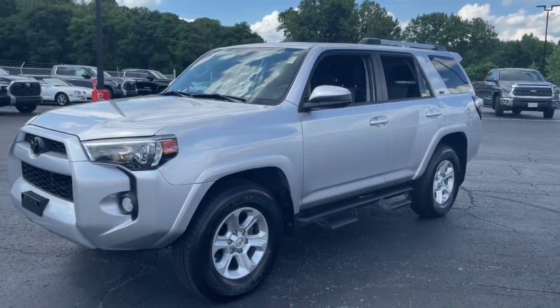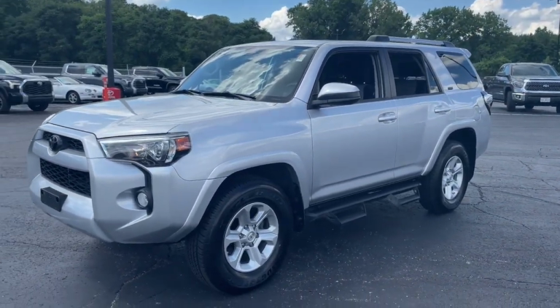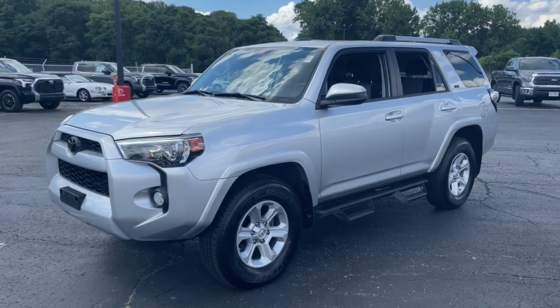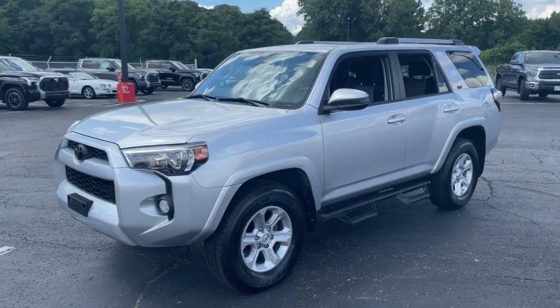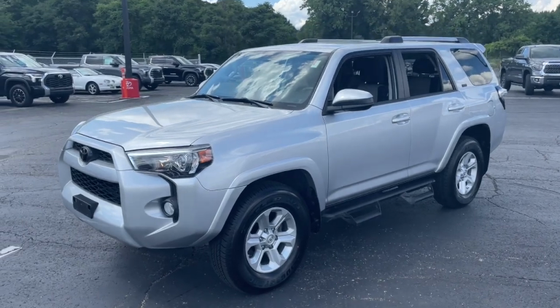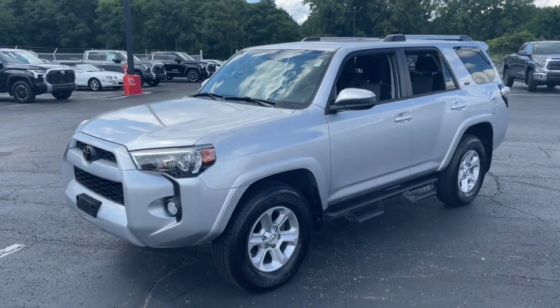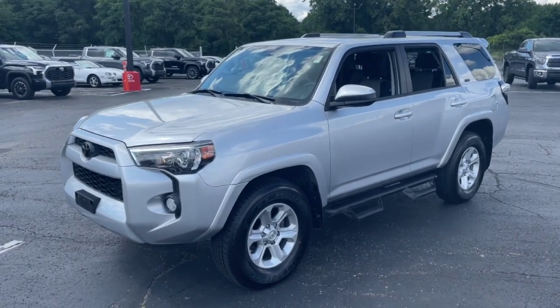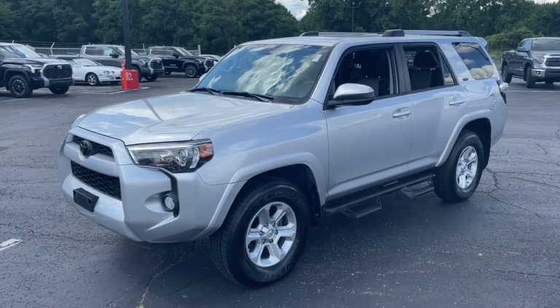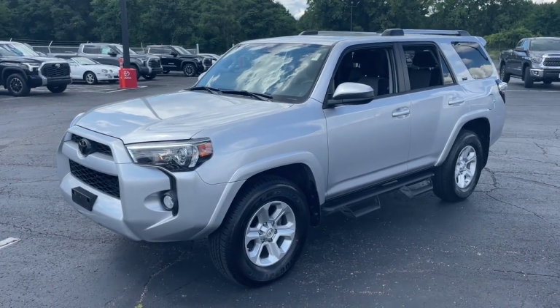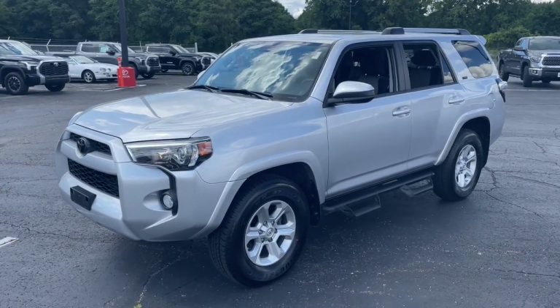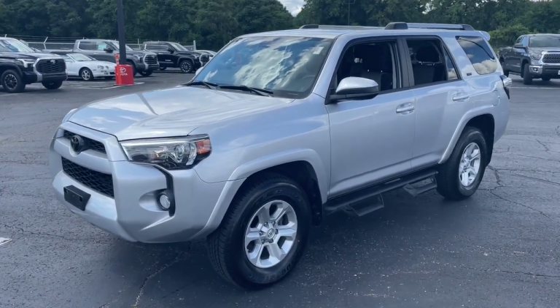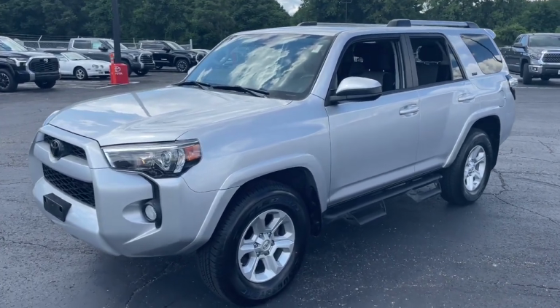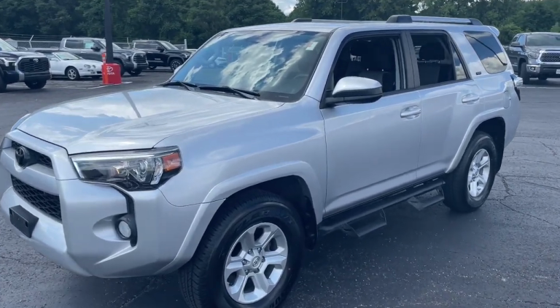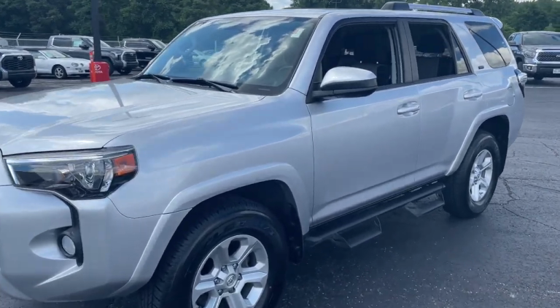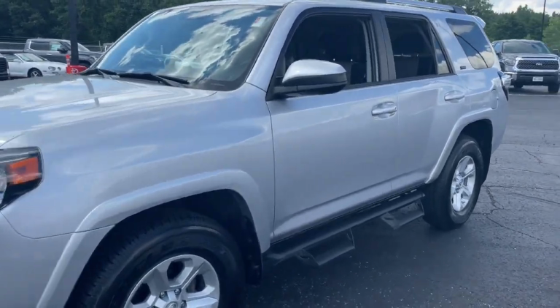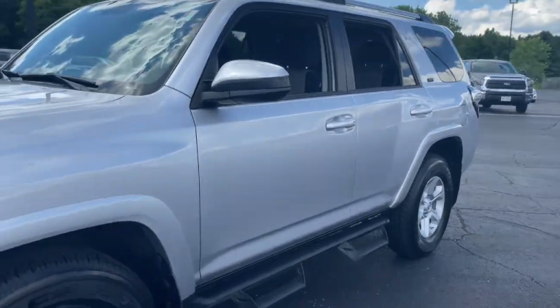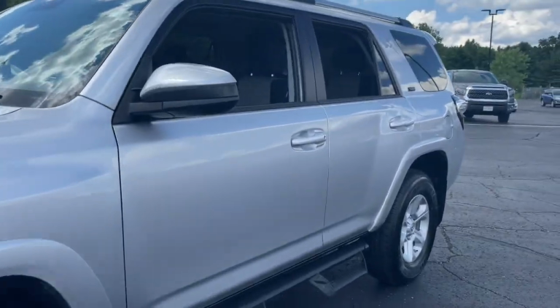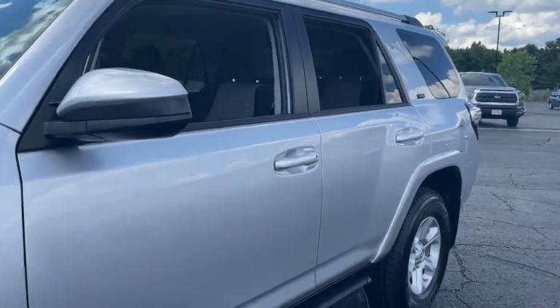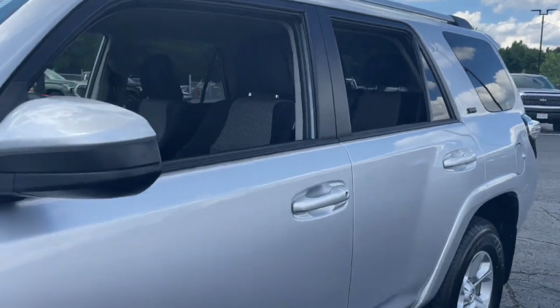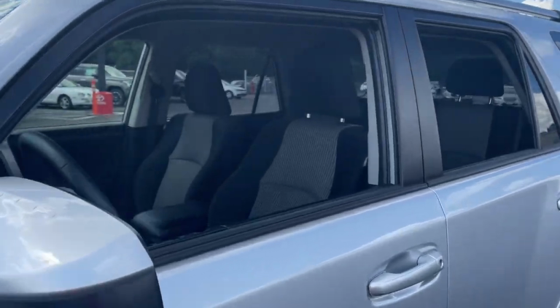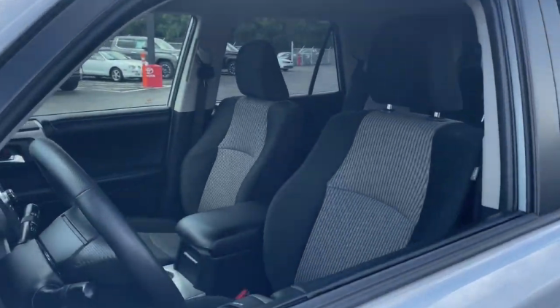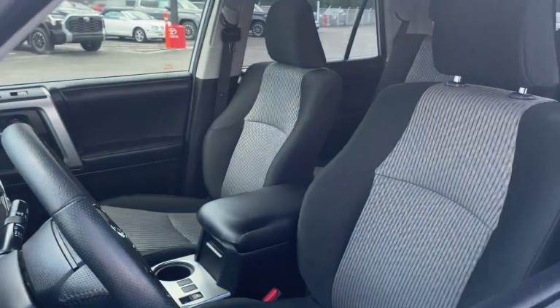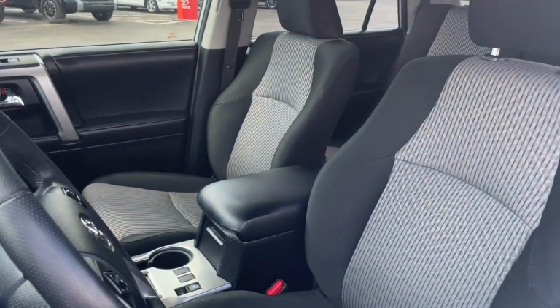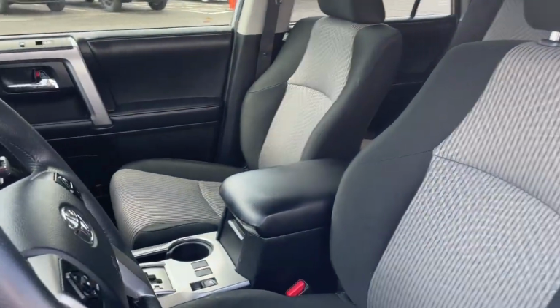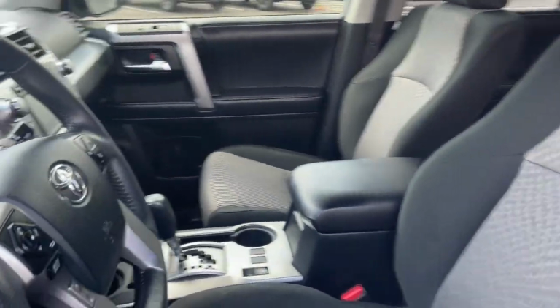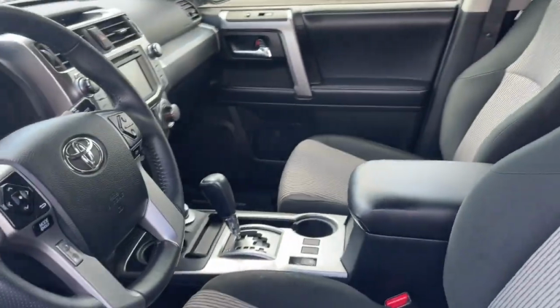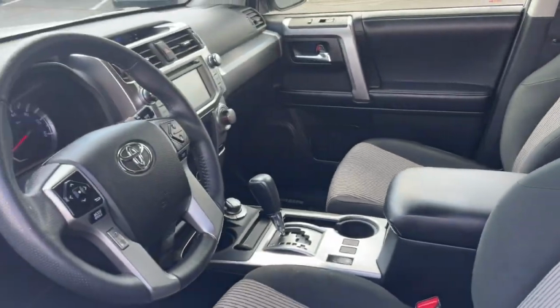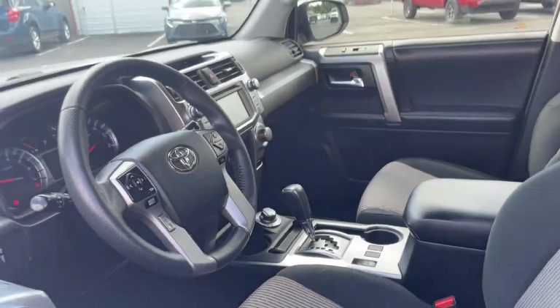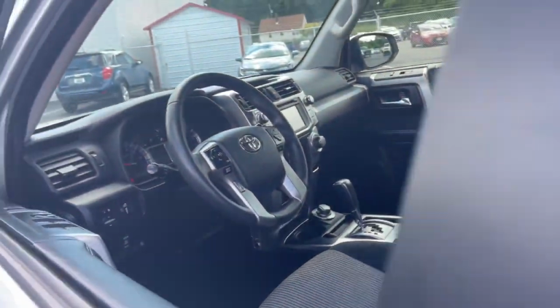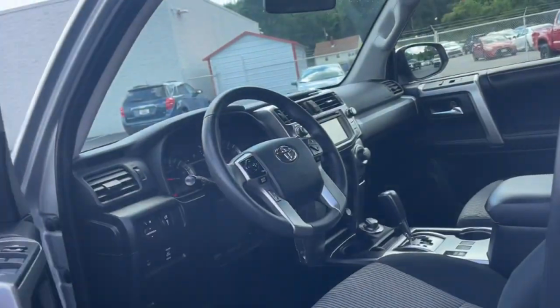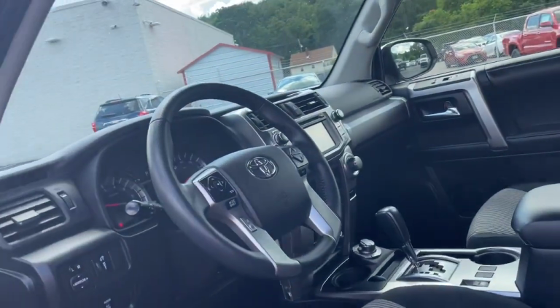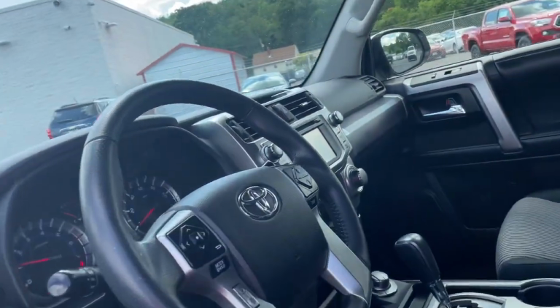Here's a capable 4Runner that offers impressive off-road ruggedness, a comfortable interior, family-friendly design, and impressive towing capacity. Can you hear the trail calling?